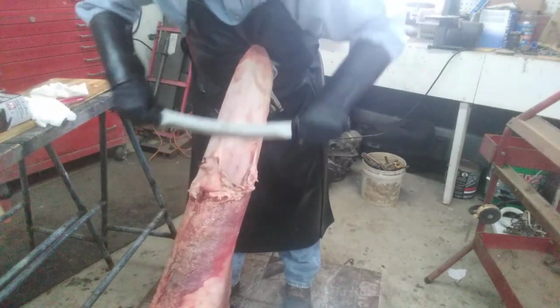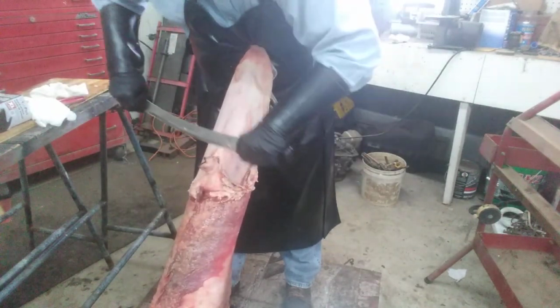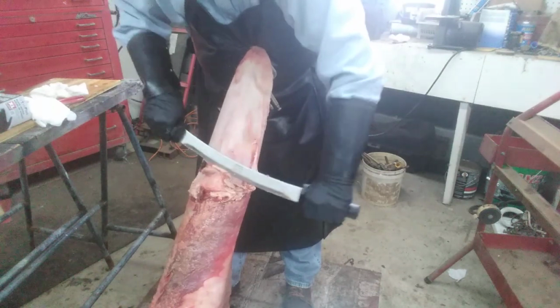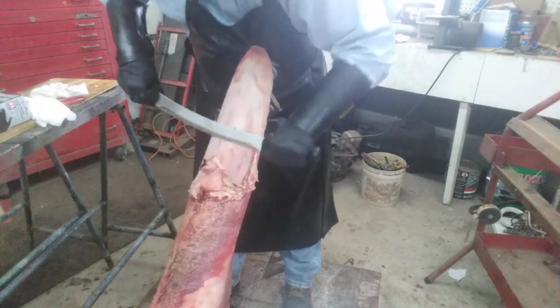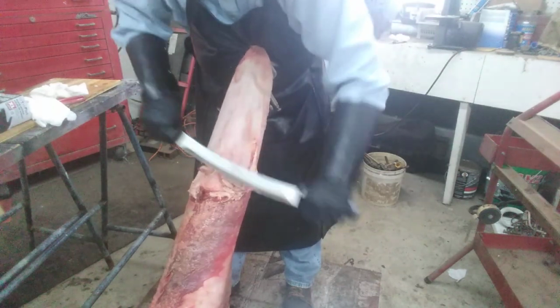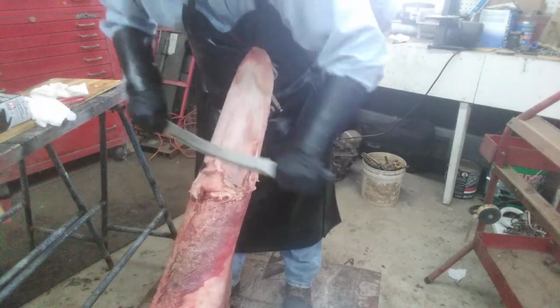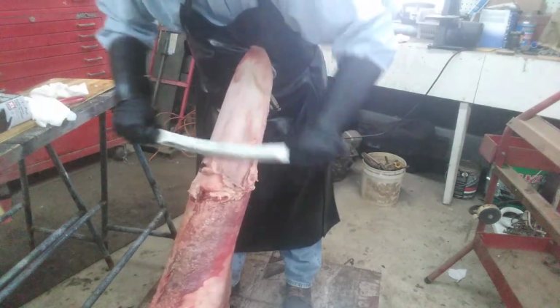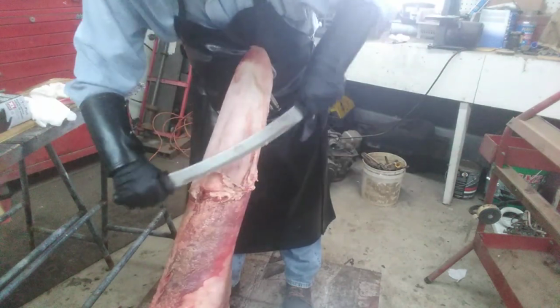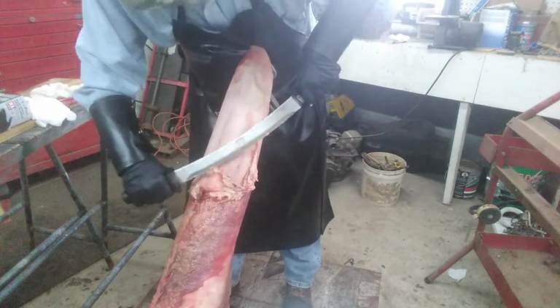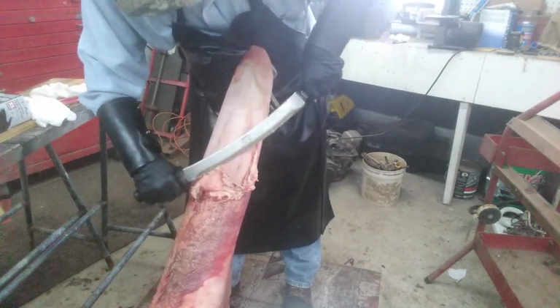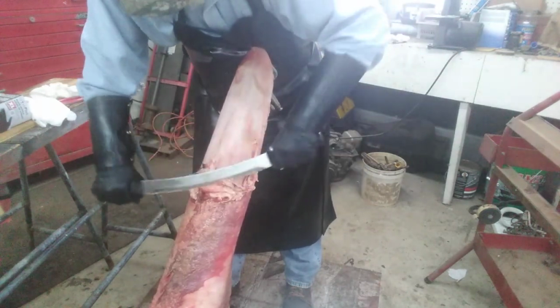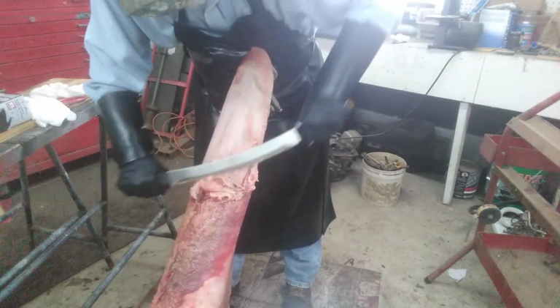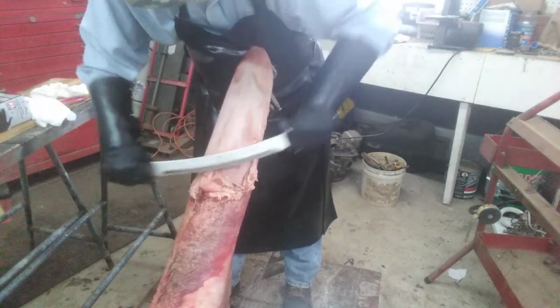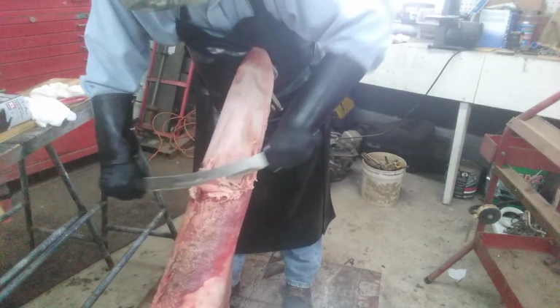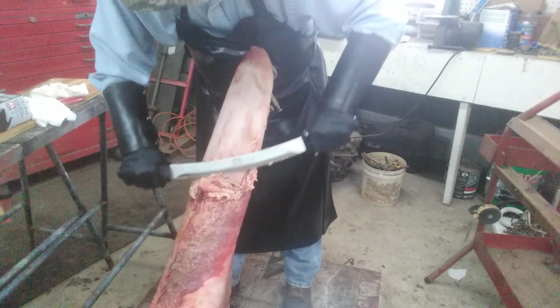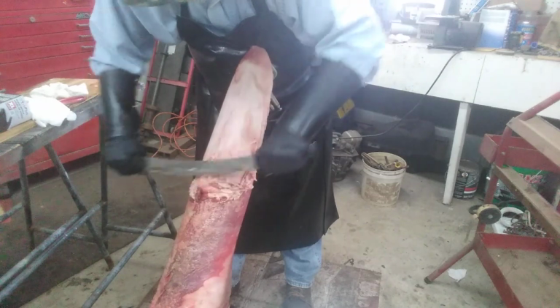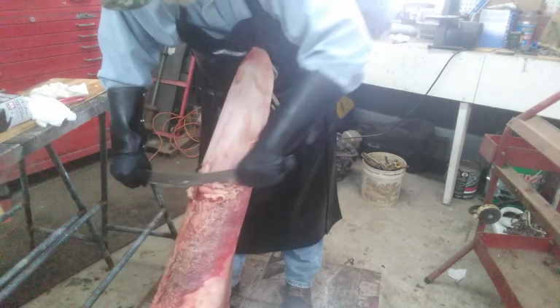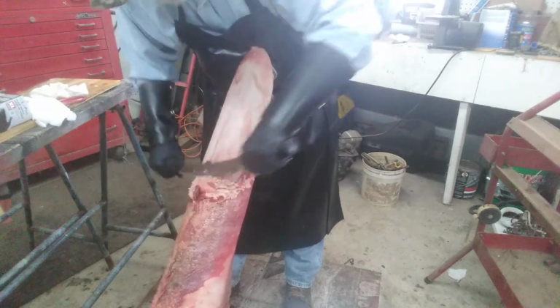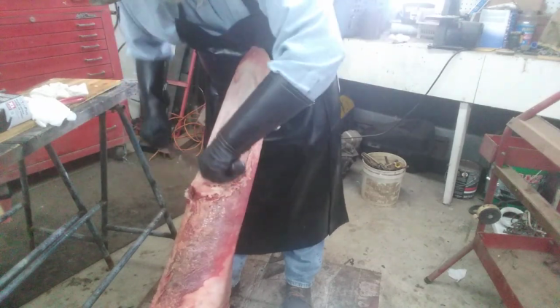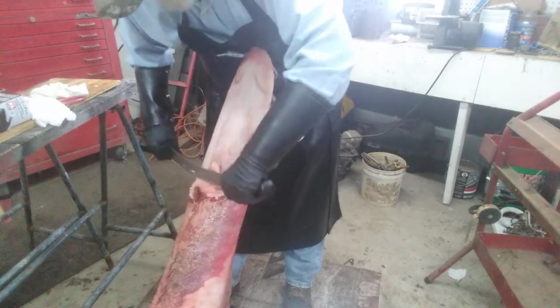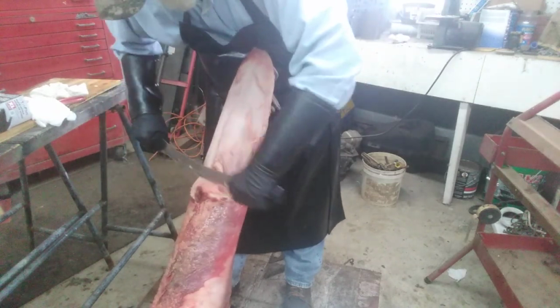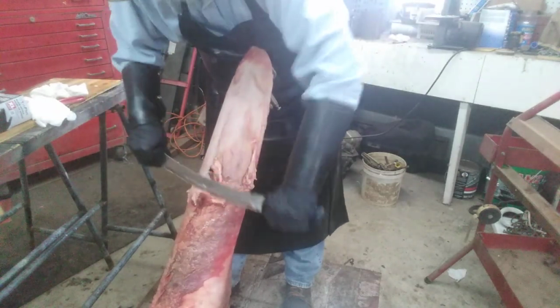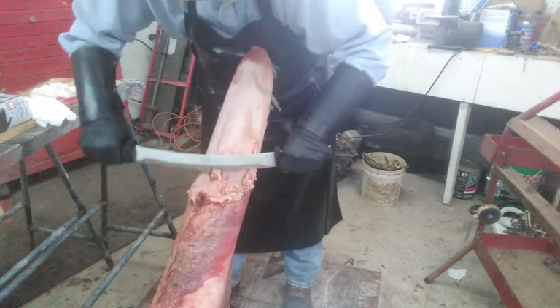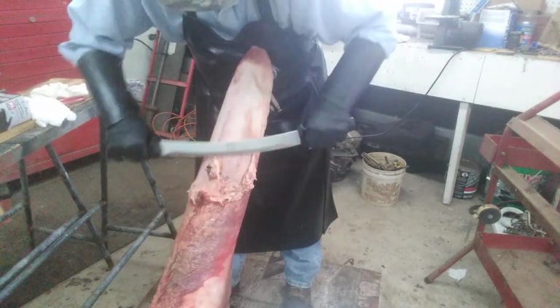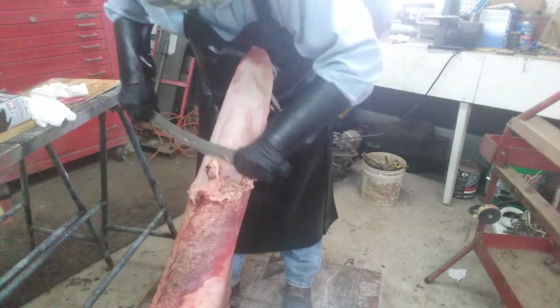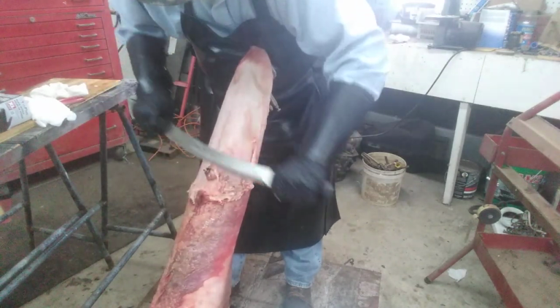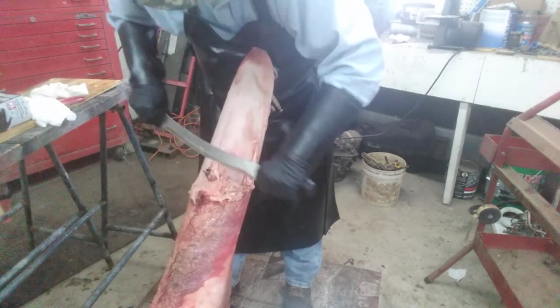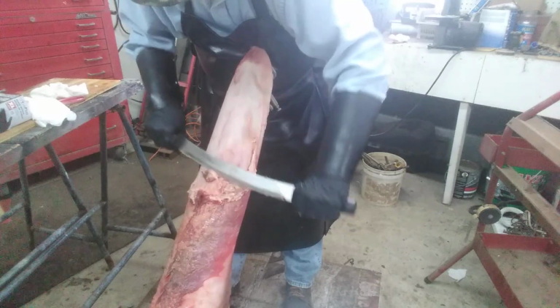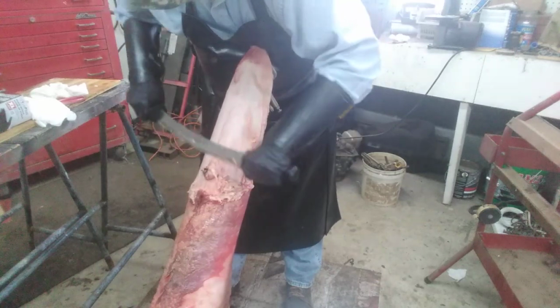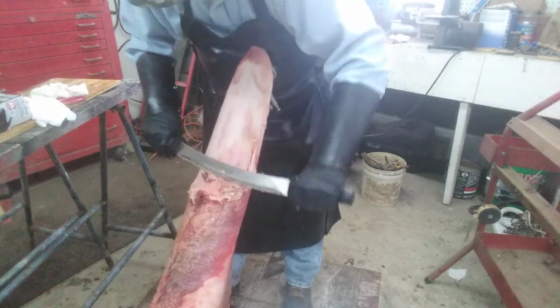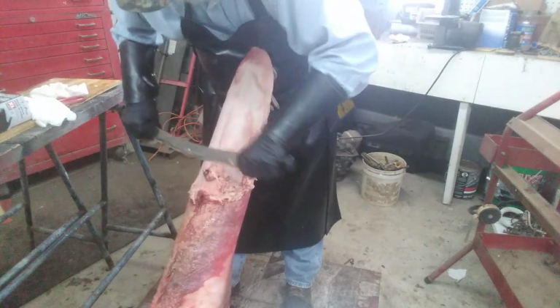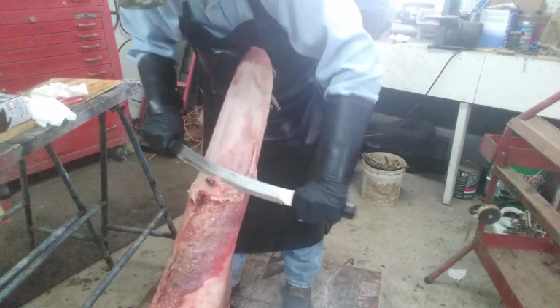Sometimes you just have to cut it. But like I said, when you're working around these arms, you want to be as careful as you can.